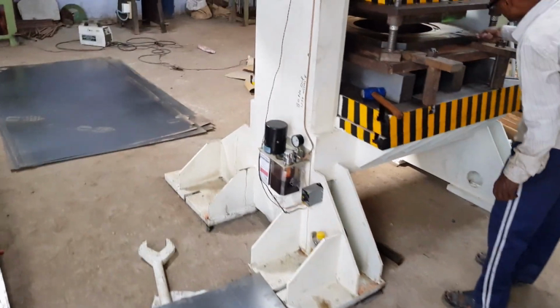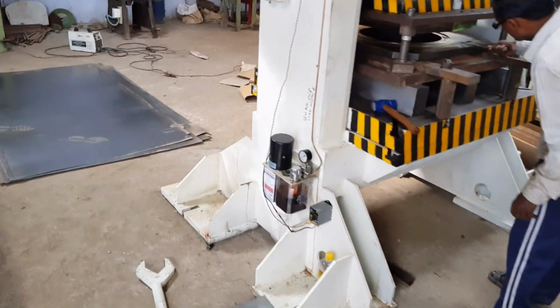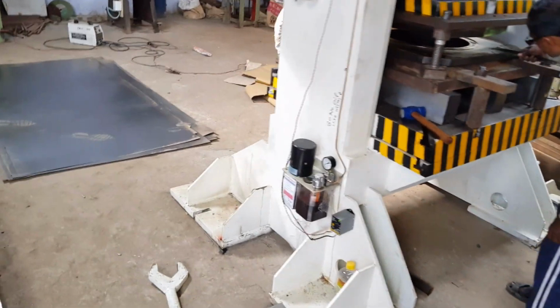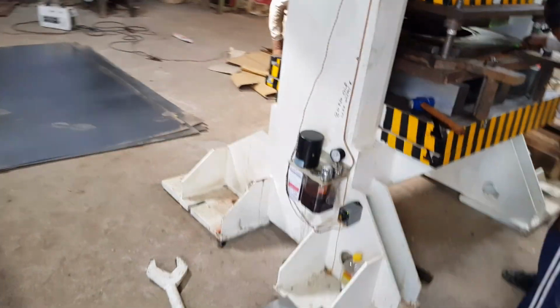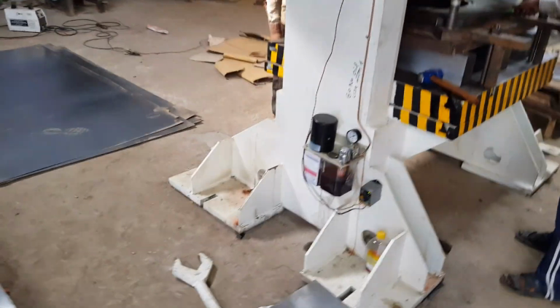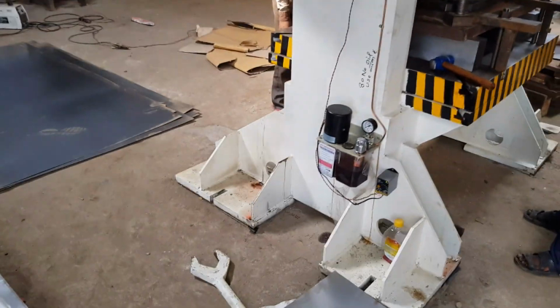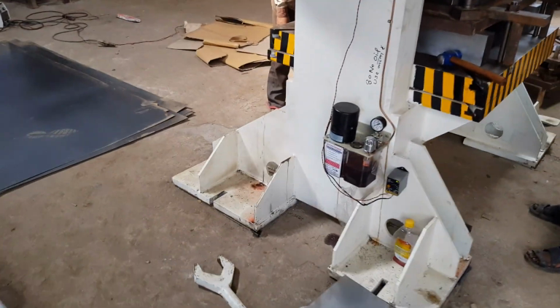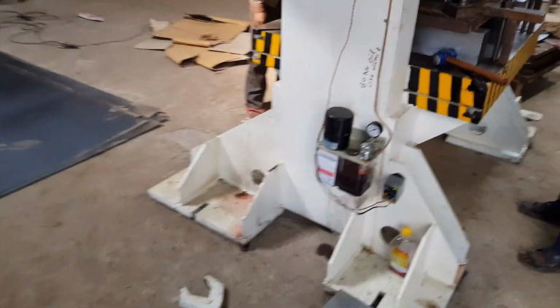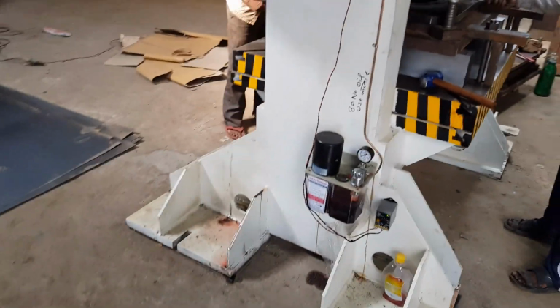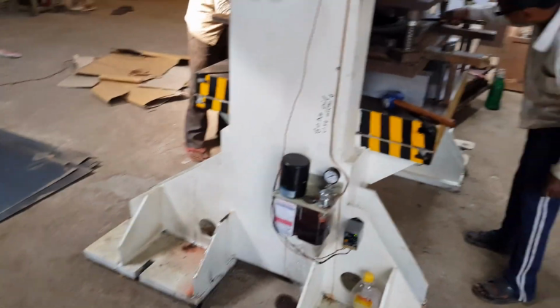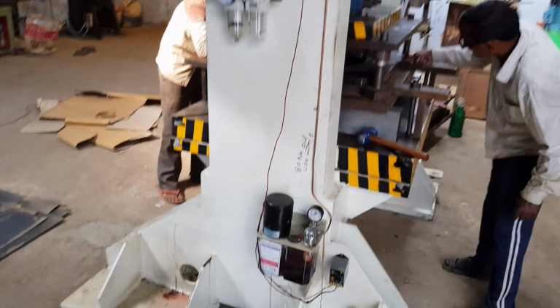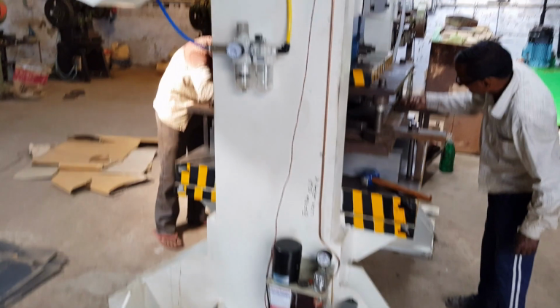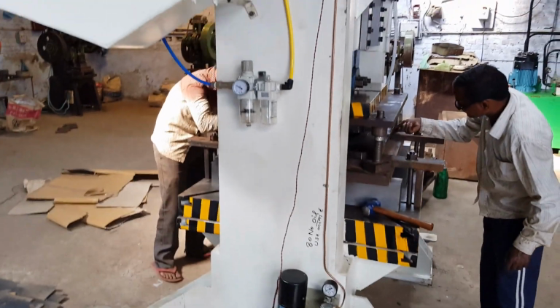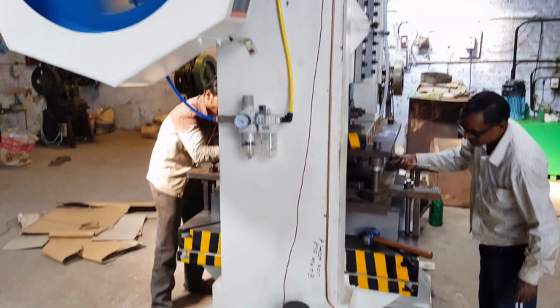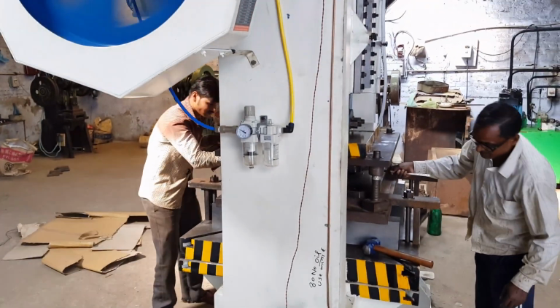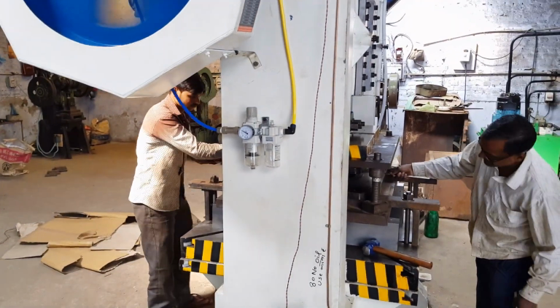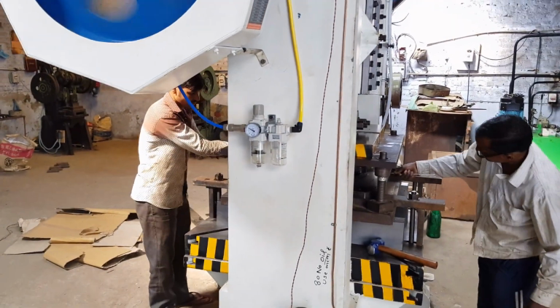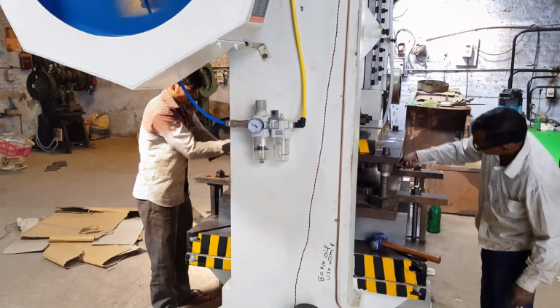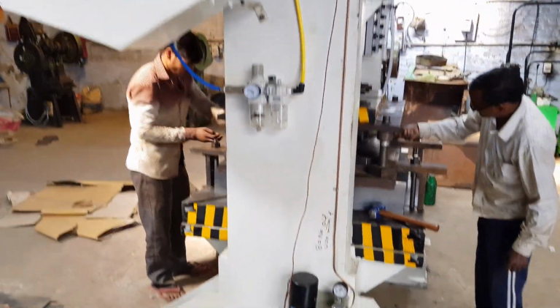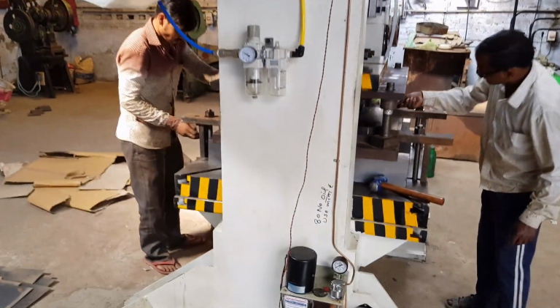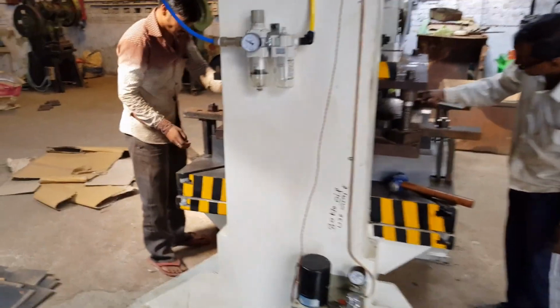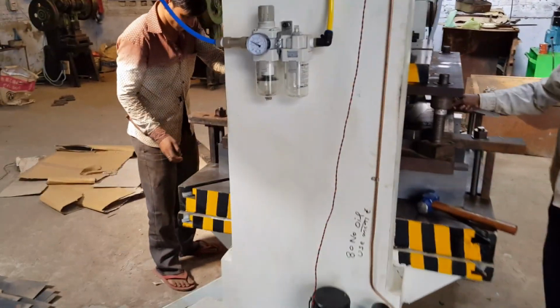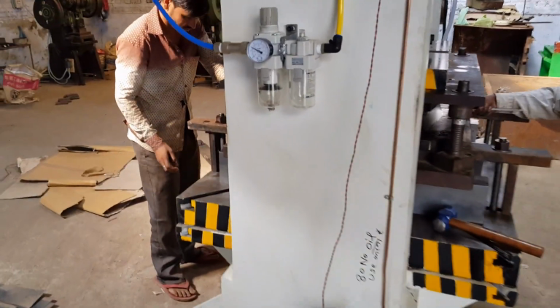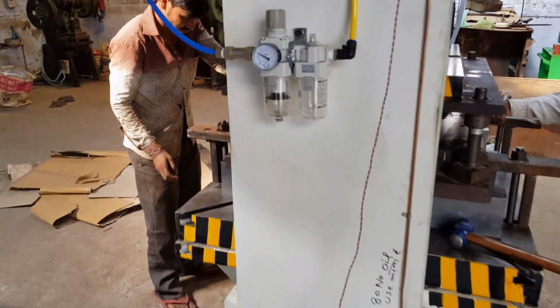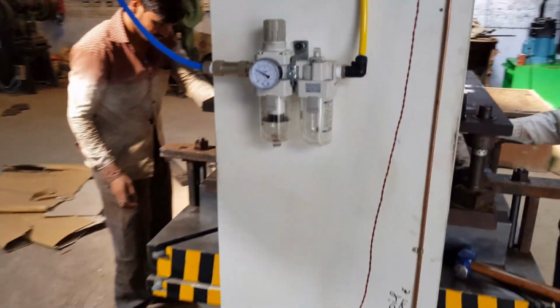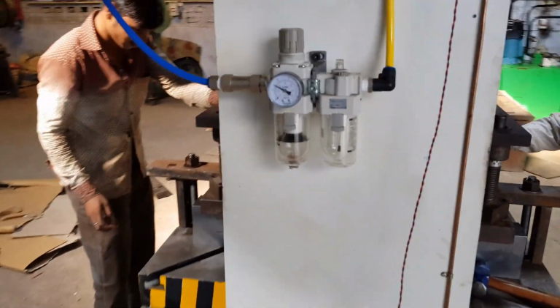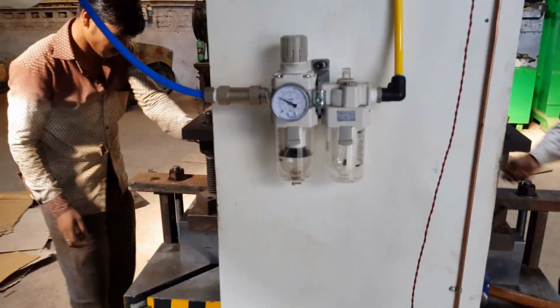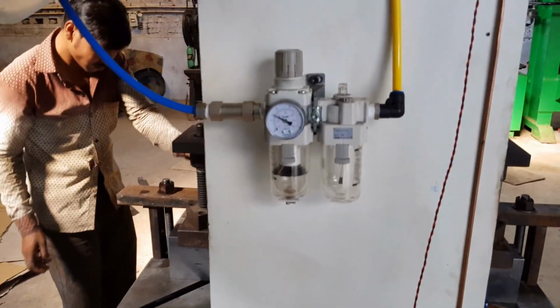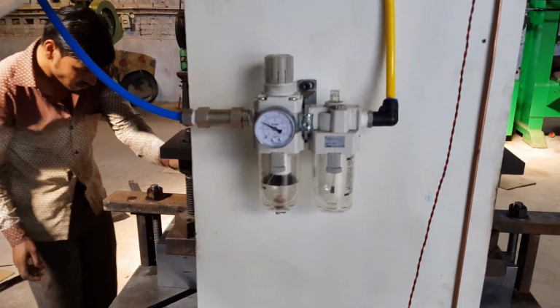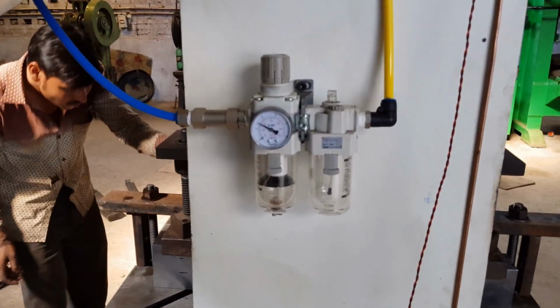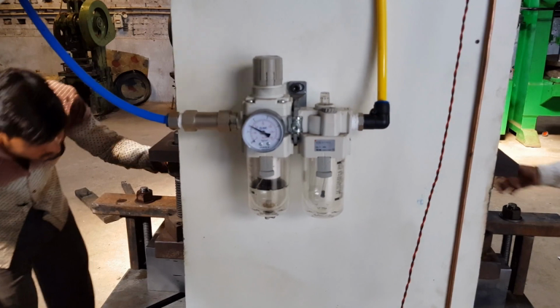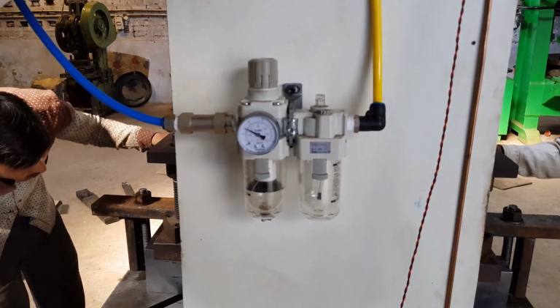This is a motorized lubrication system. SFC, pneumatic valves, and a frill.